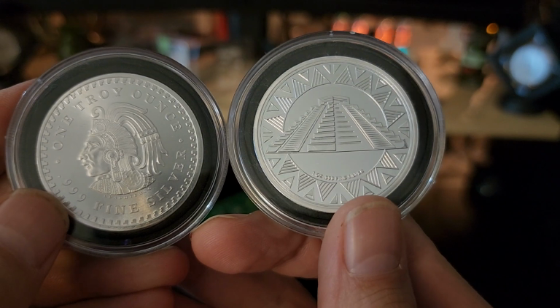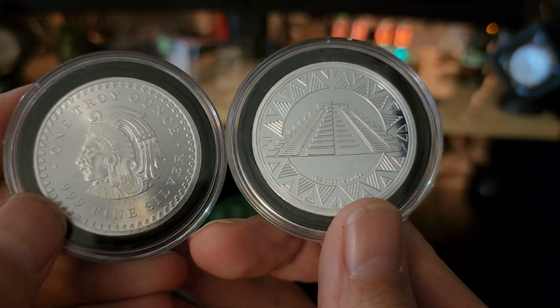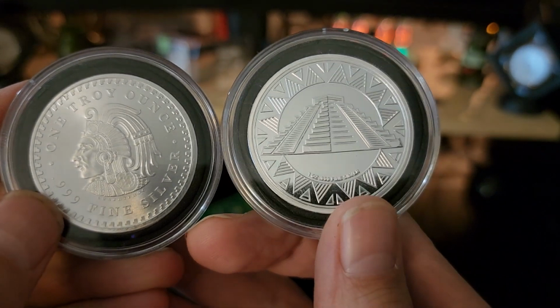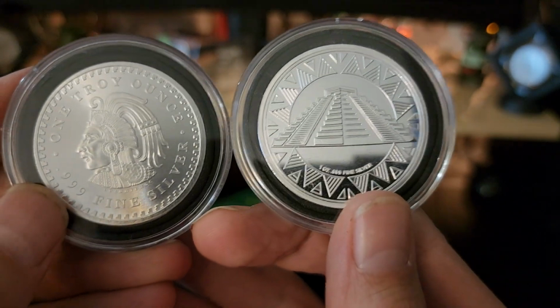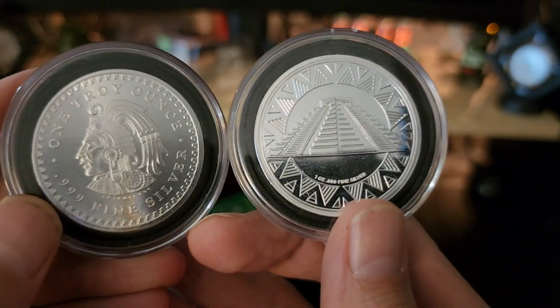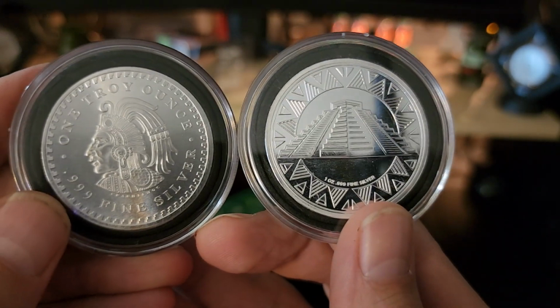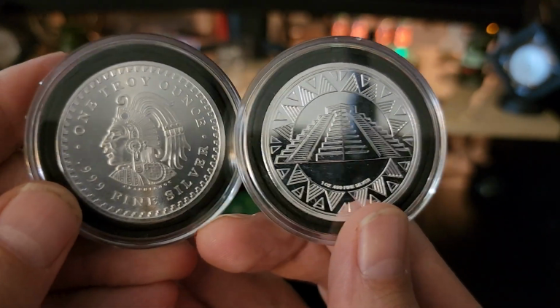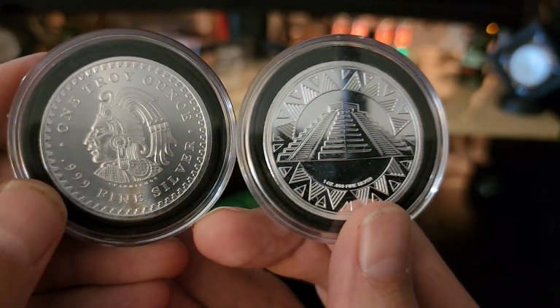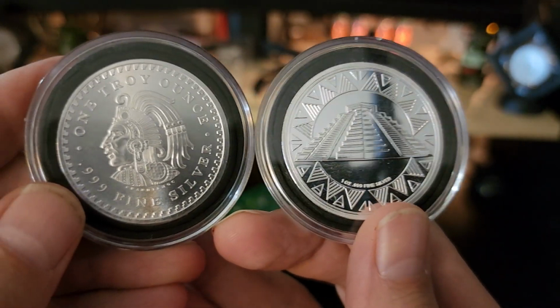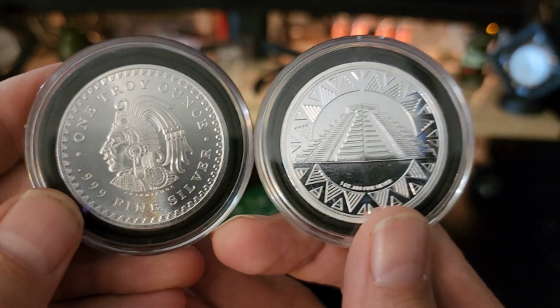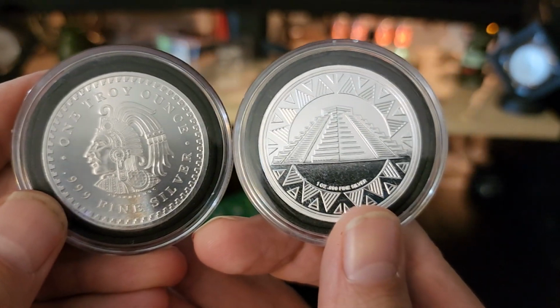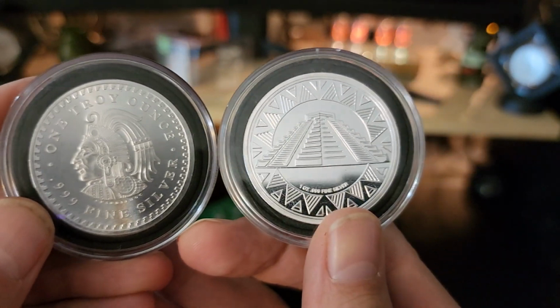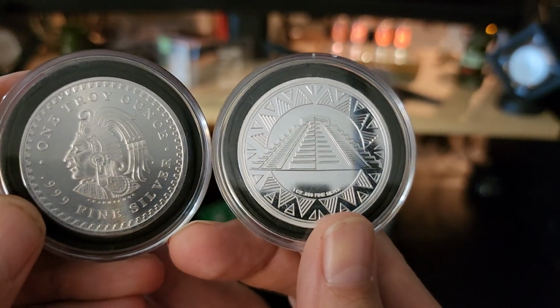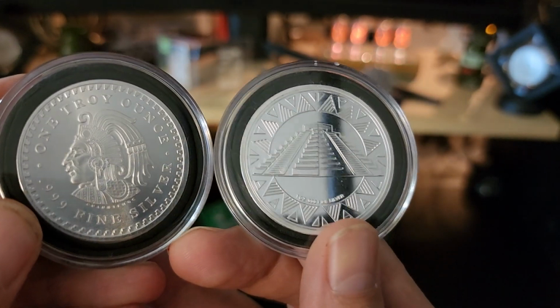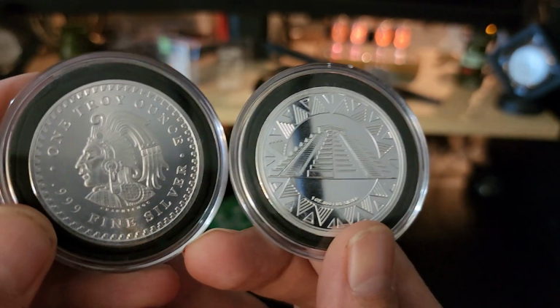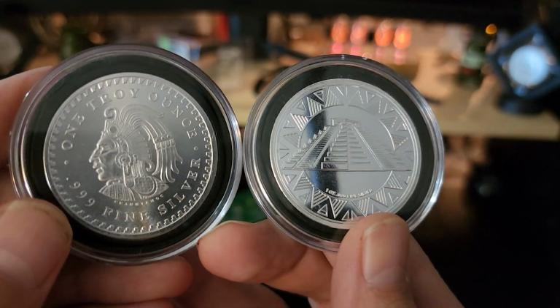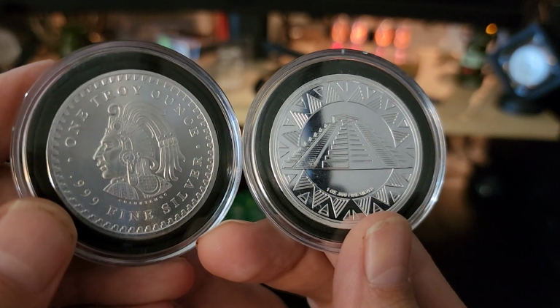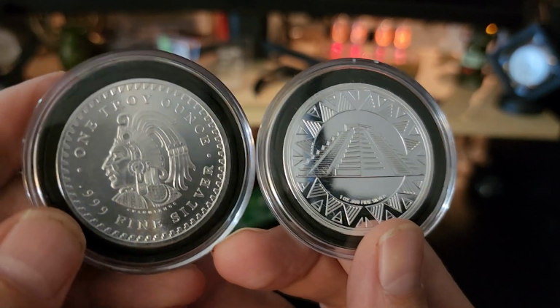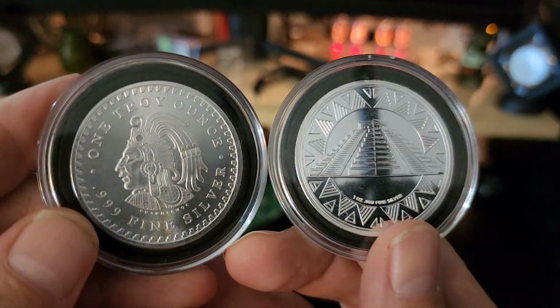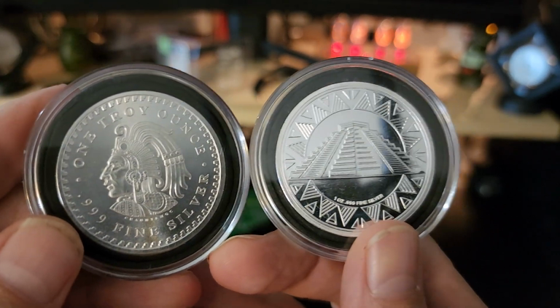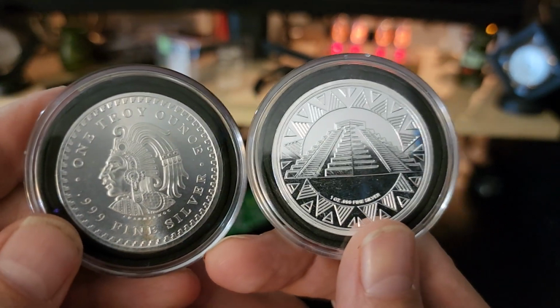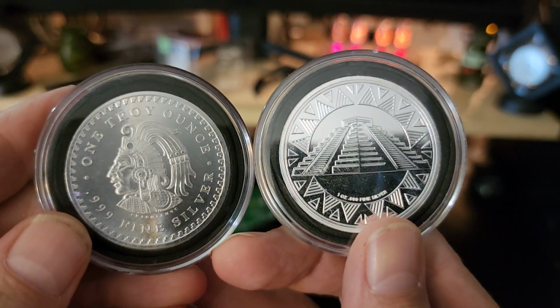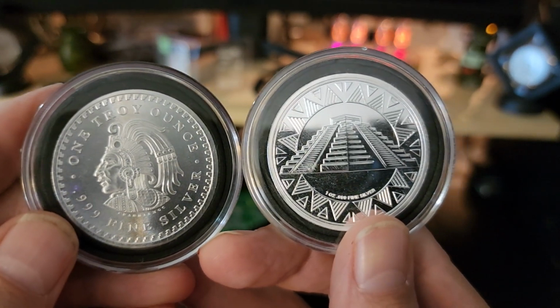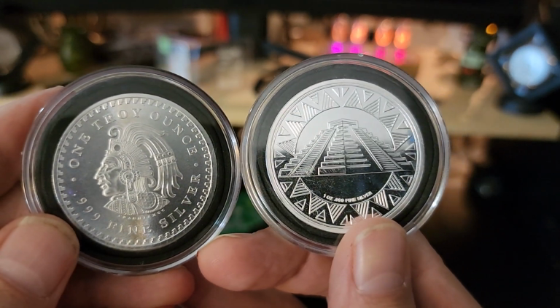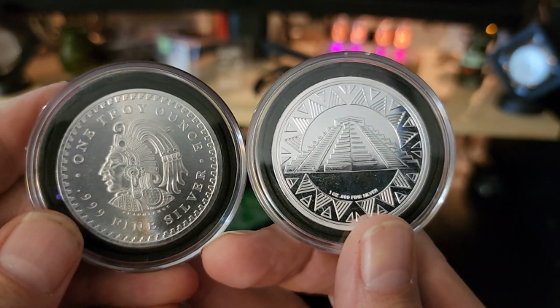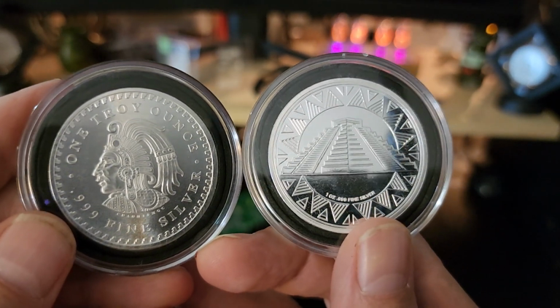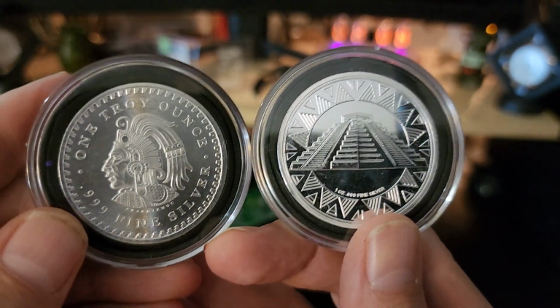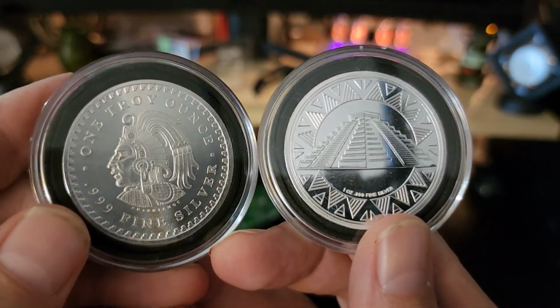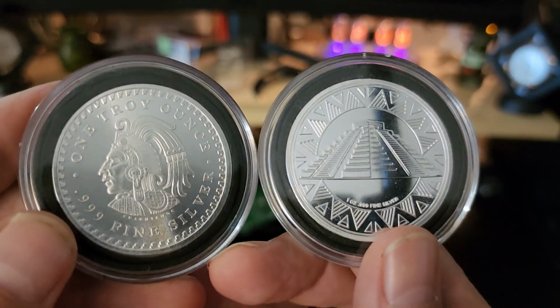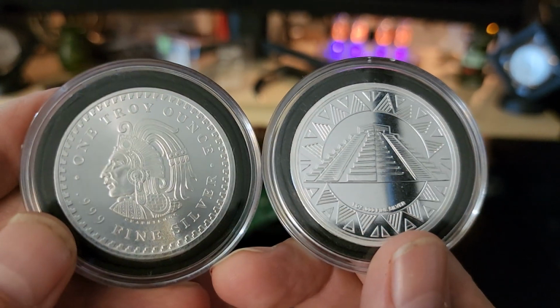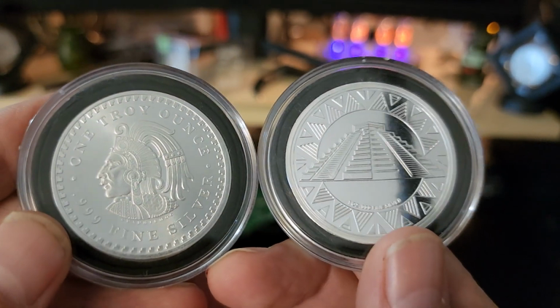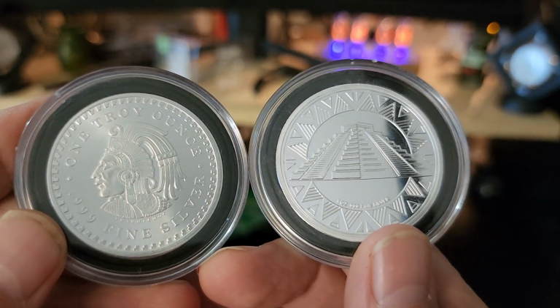Like I say, it's hard to tell probably on the video, but the one on the right is slightly shinier — just barely though. They're both very nice rounds.